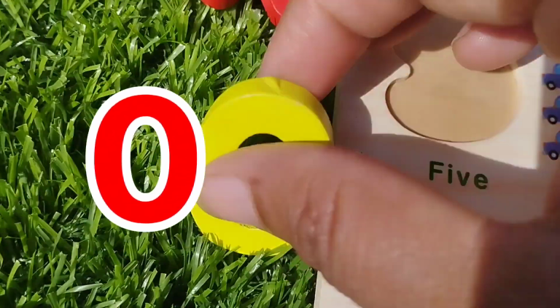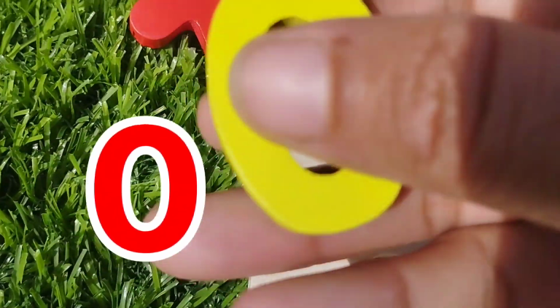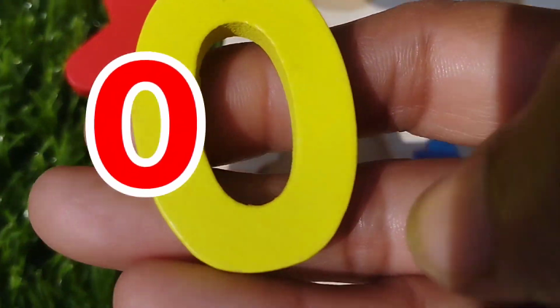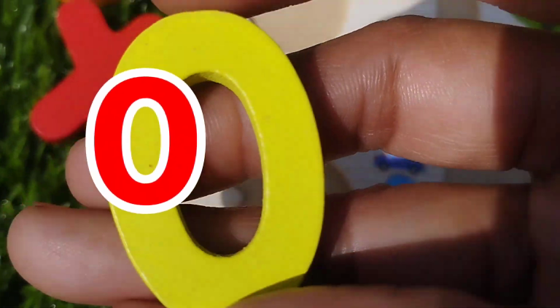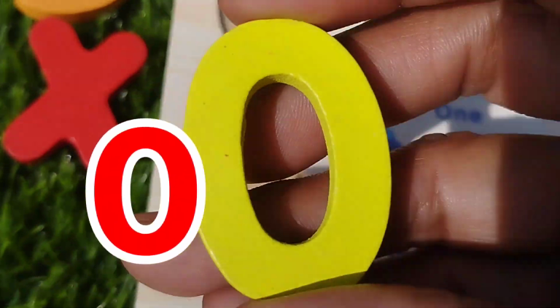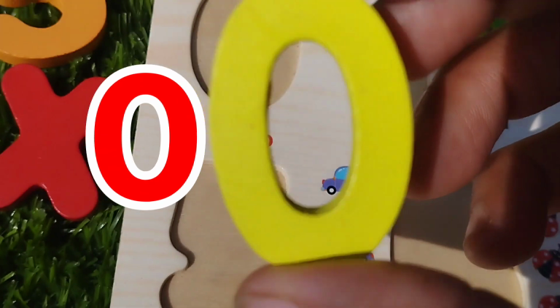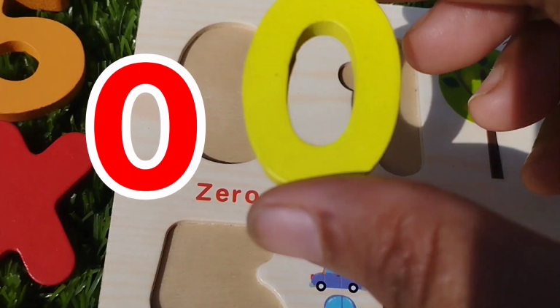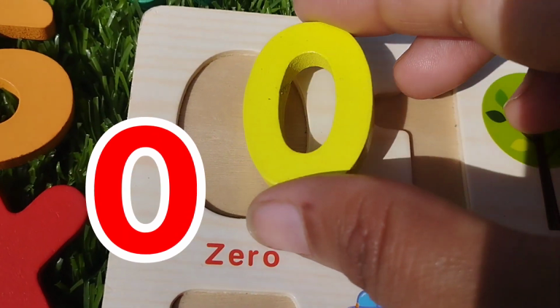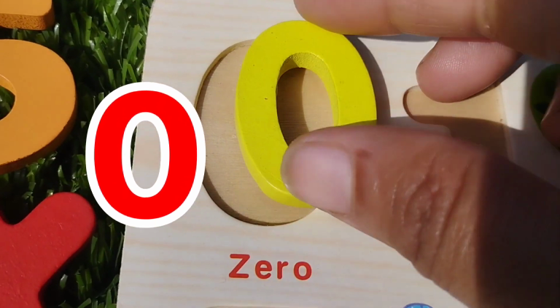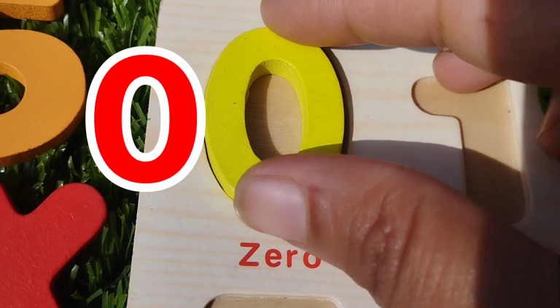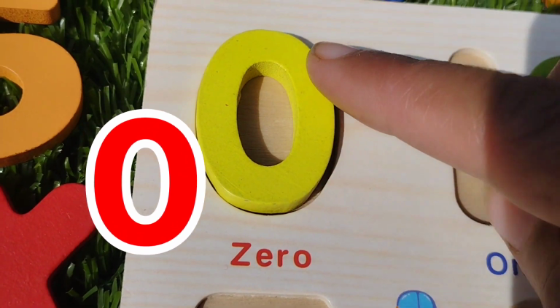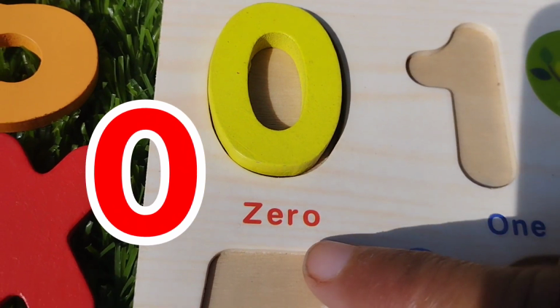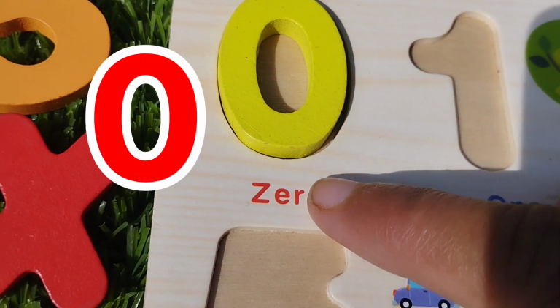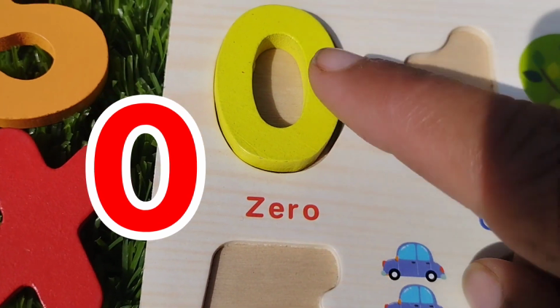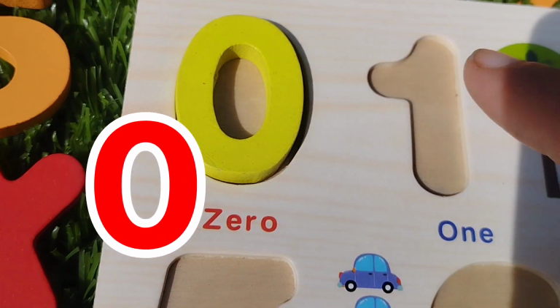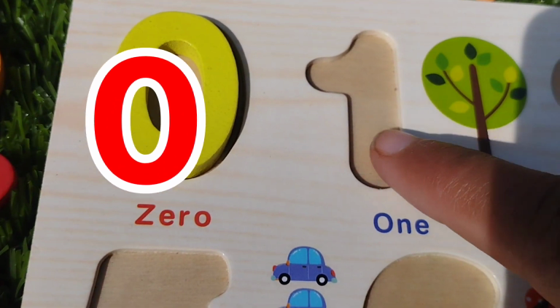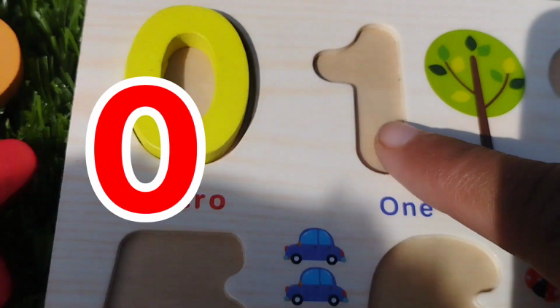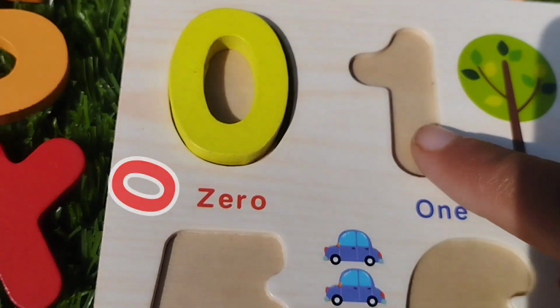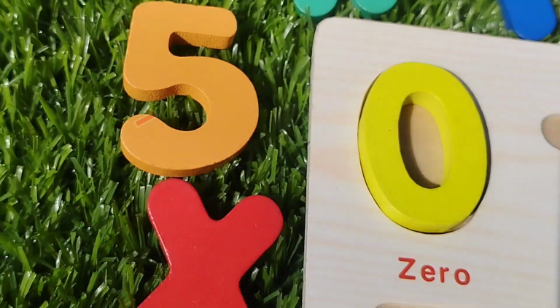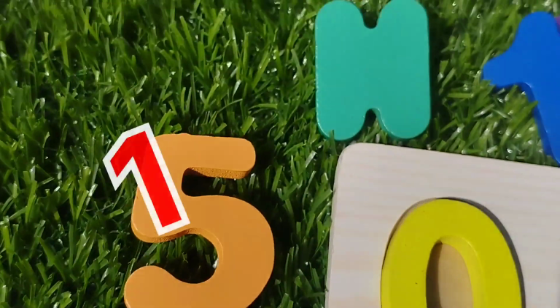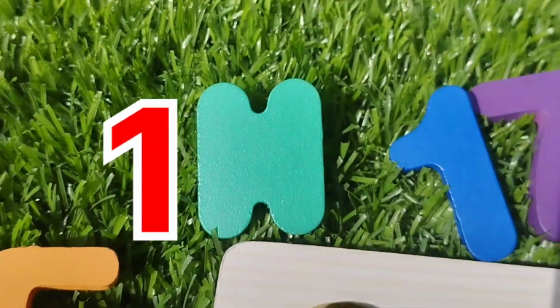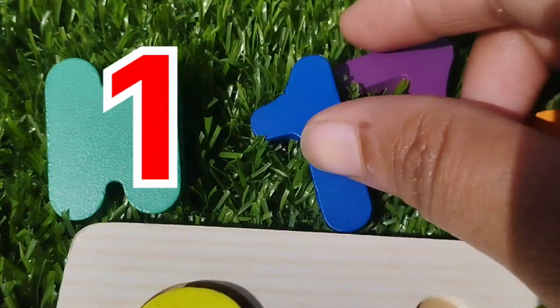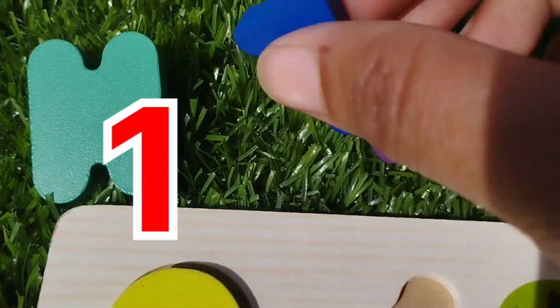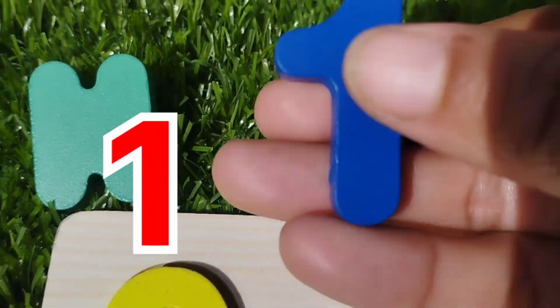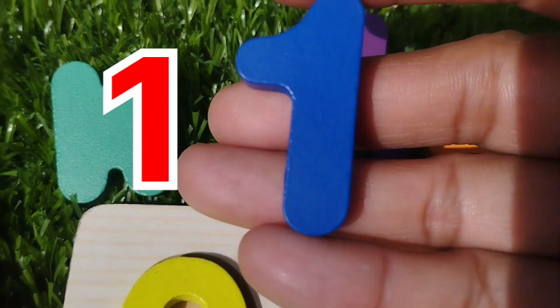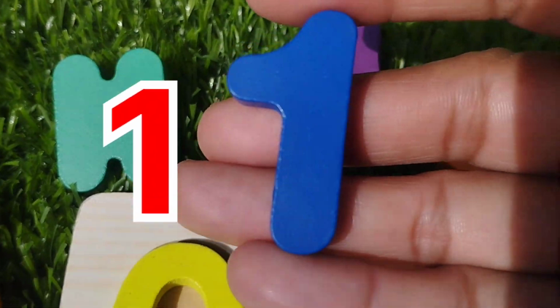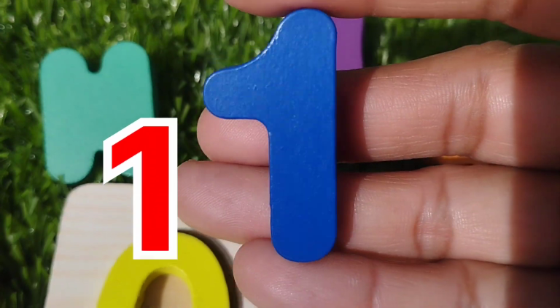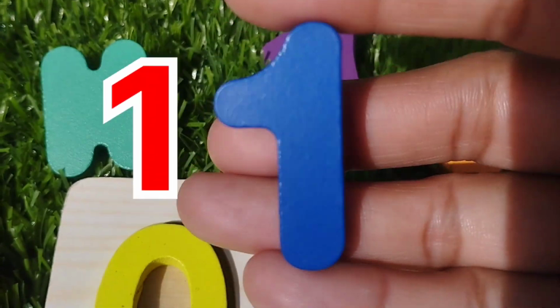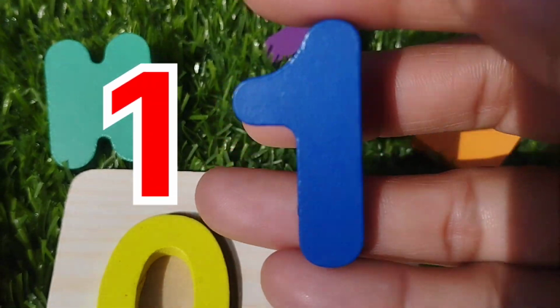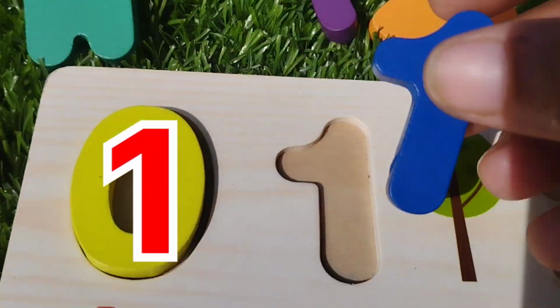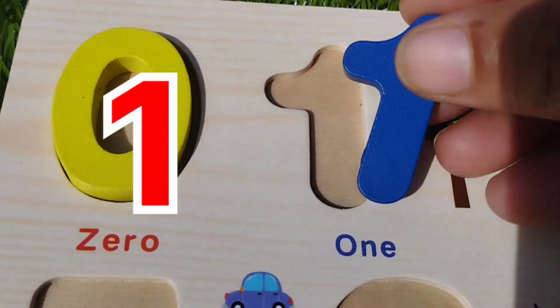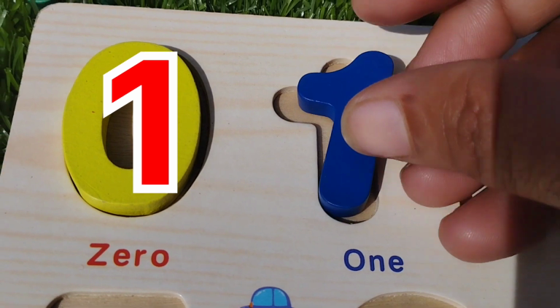This is number 0. The next number is number 1. This is number 1.